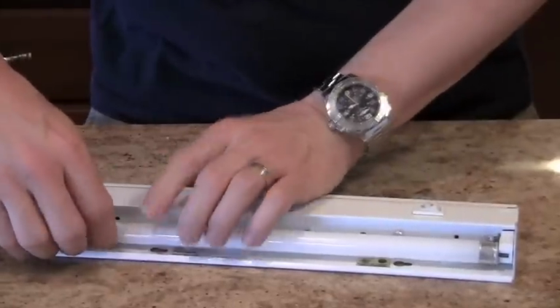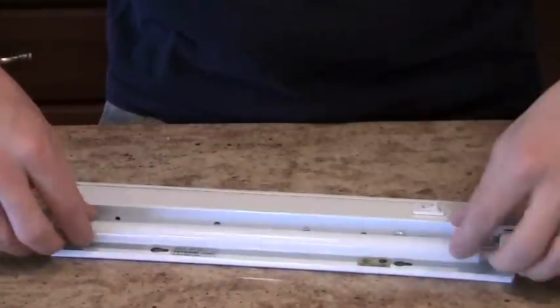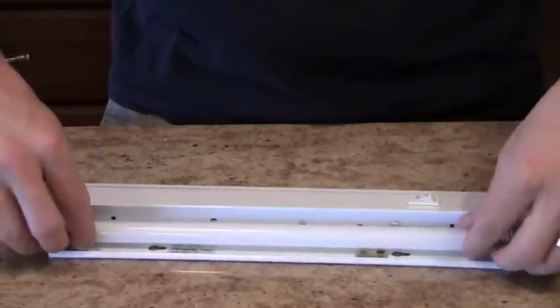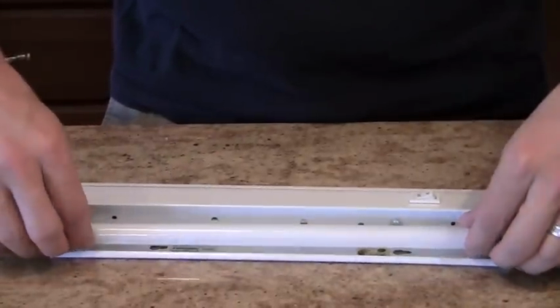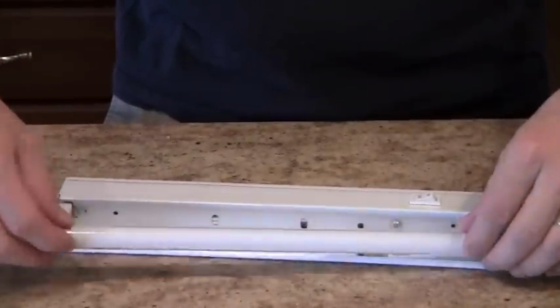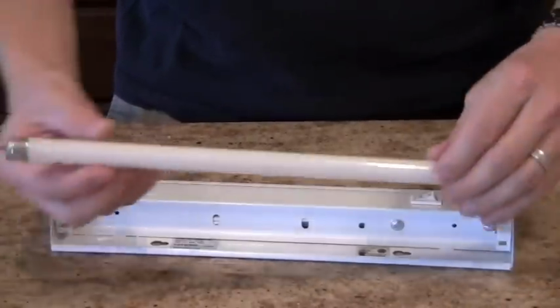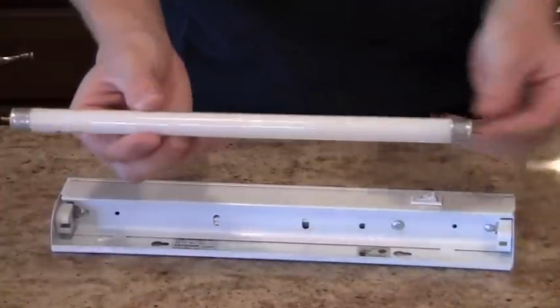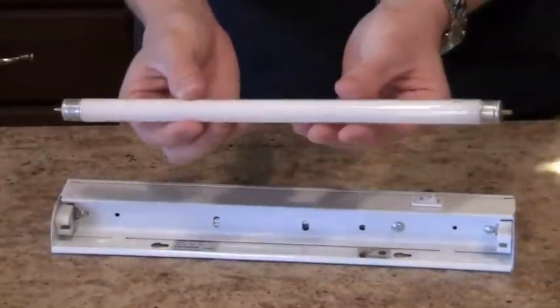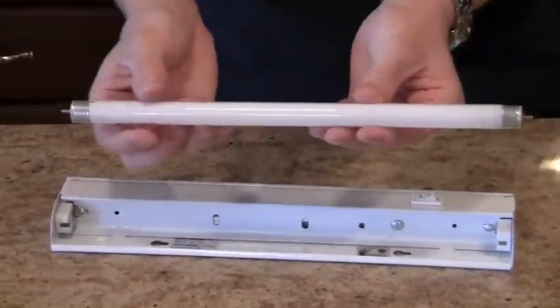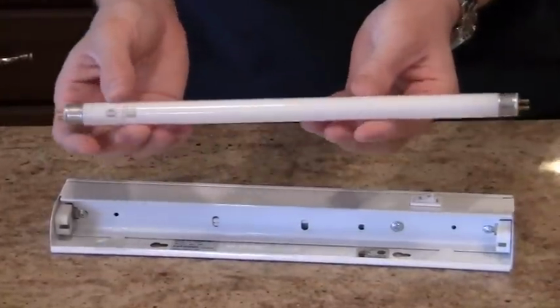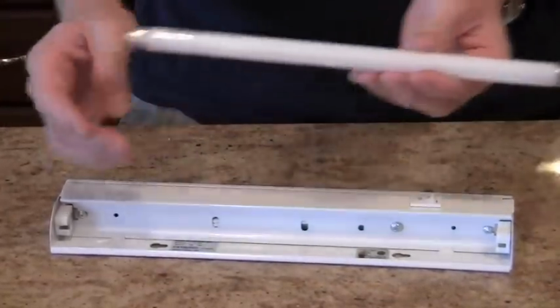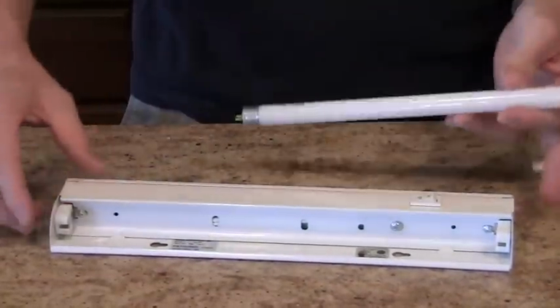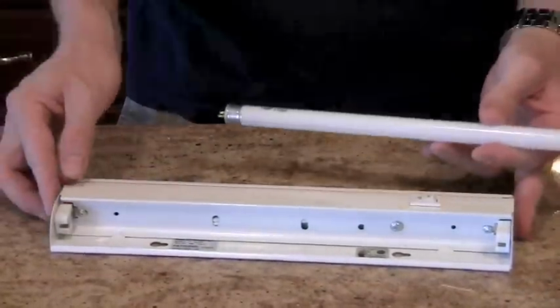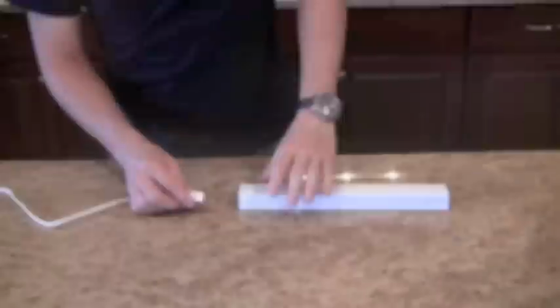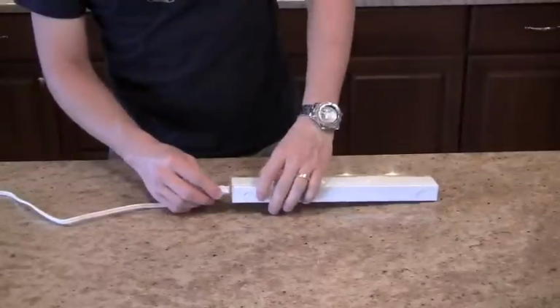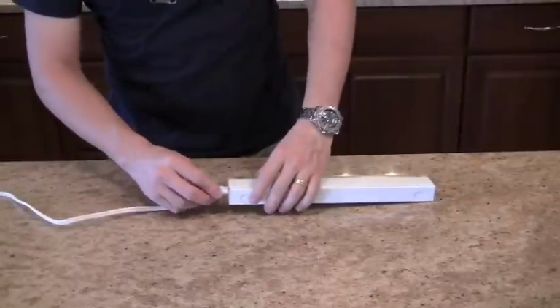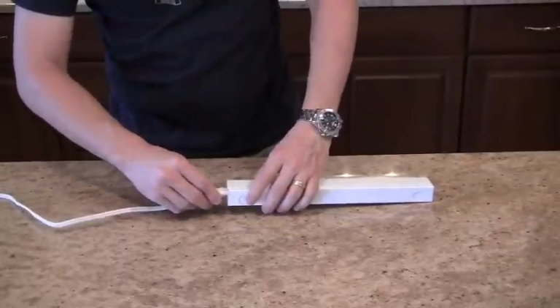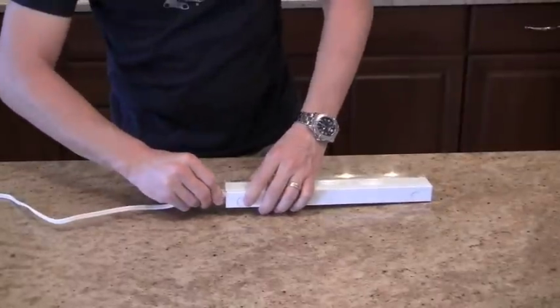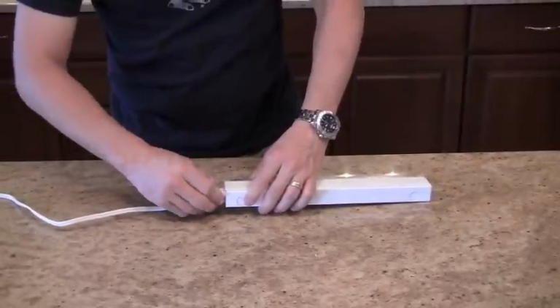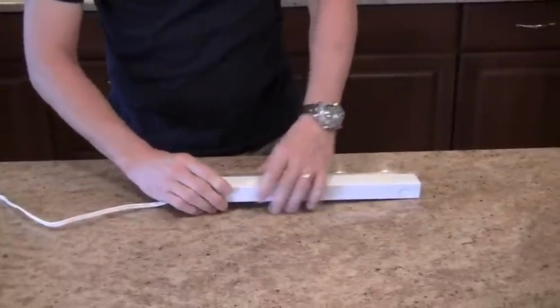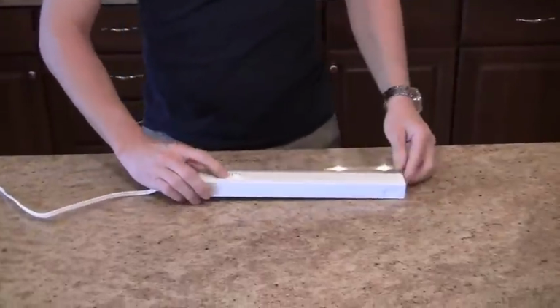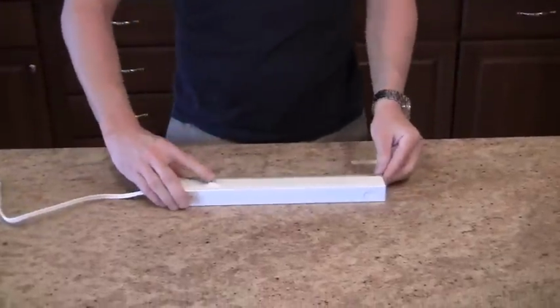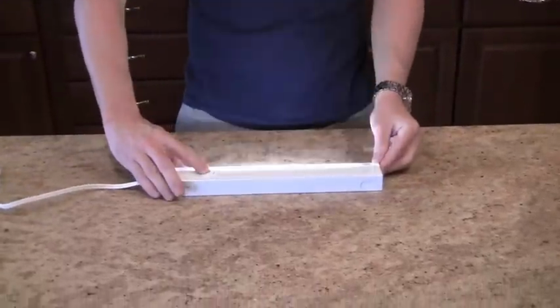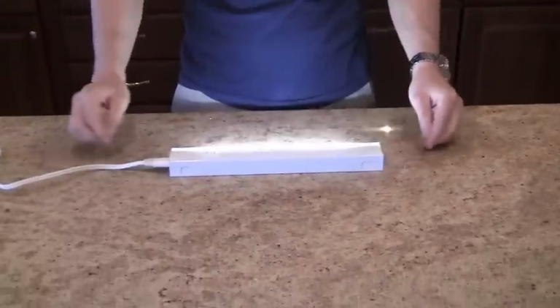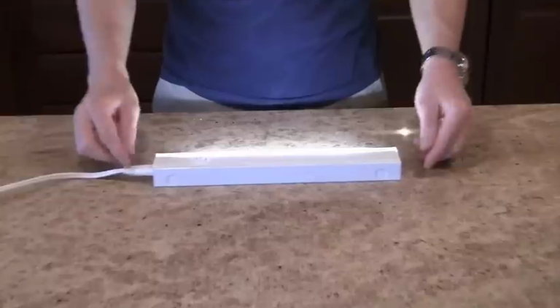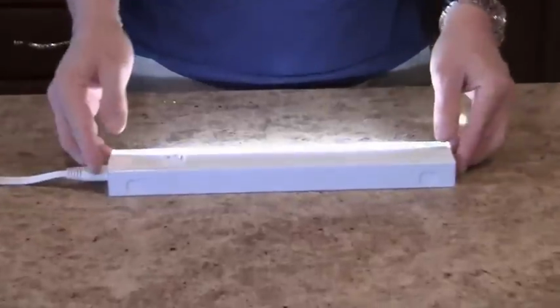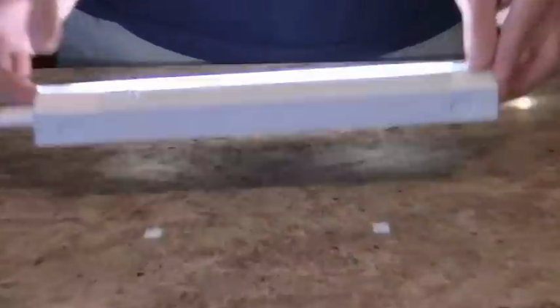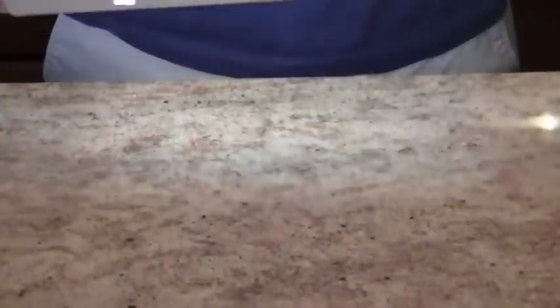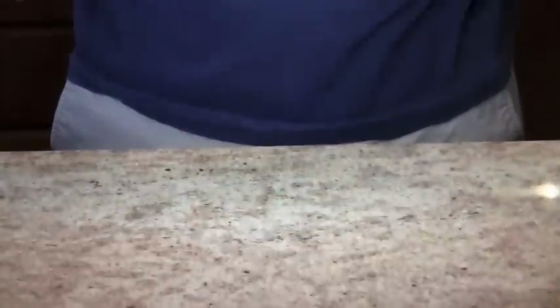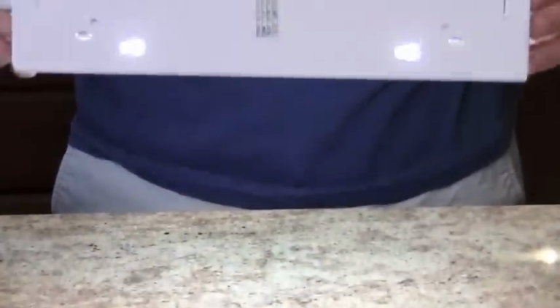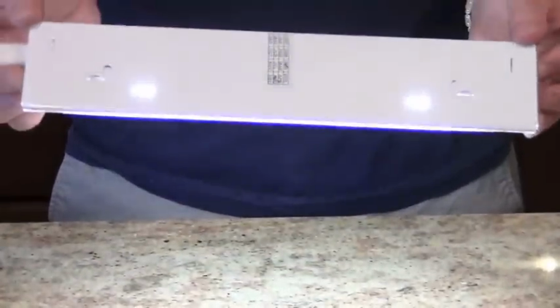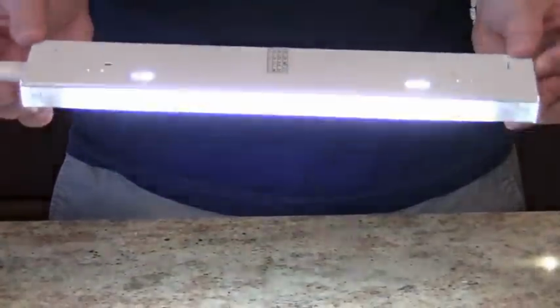It's available in 5 different sizes, but even the longest light fixture uses just 28 watts to operate. The color temperature of the lamp is 4100K, which means it gives off a cool white light.